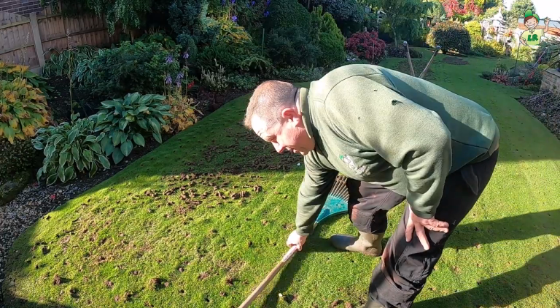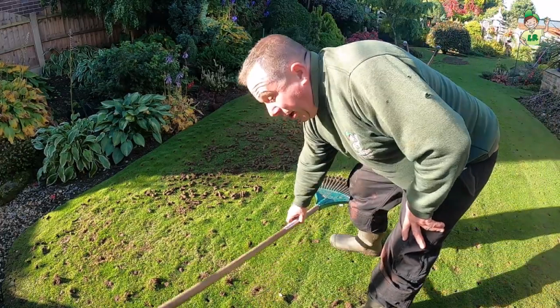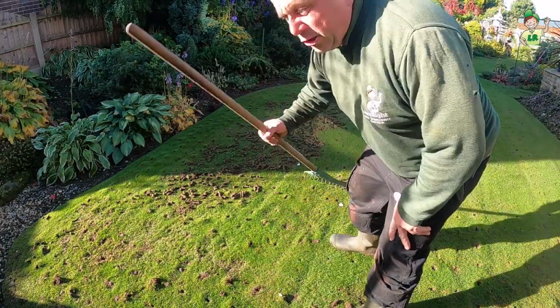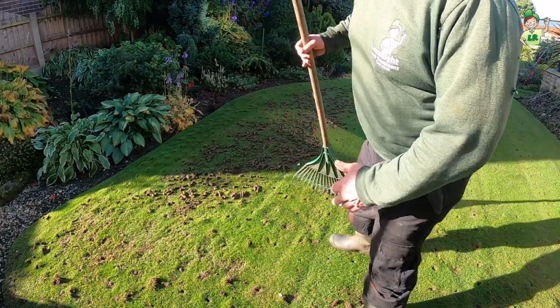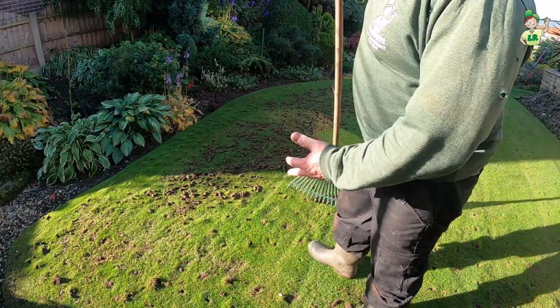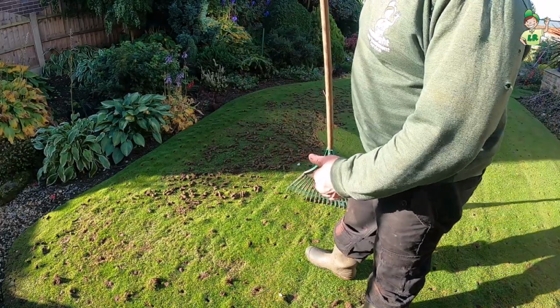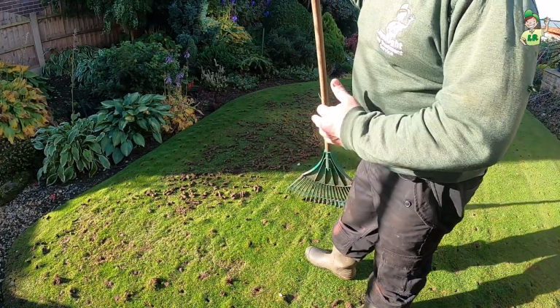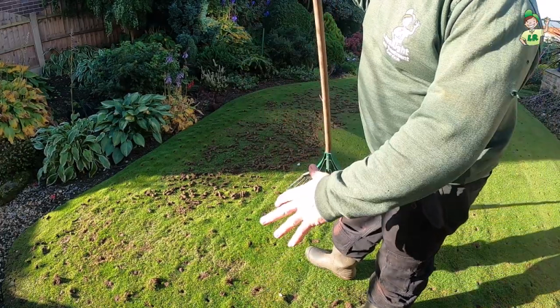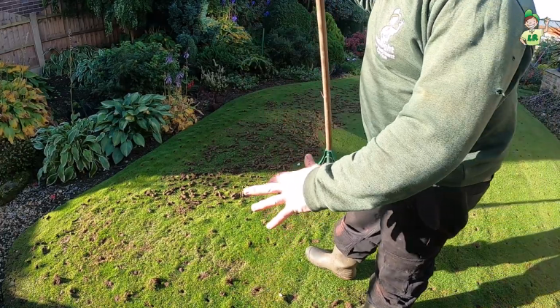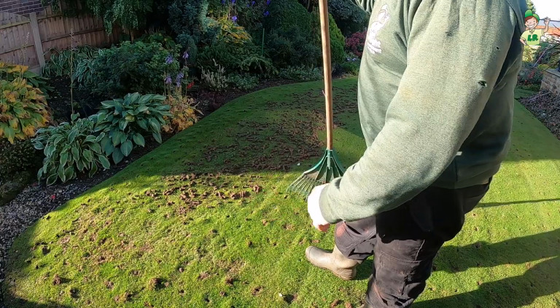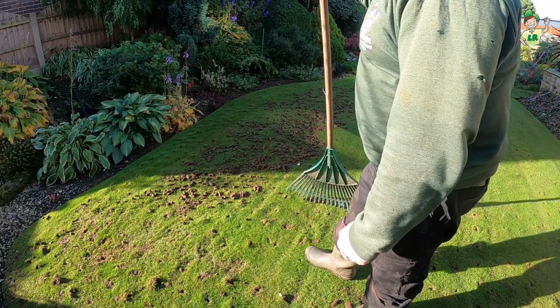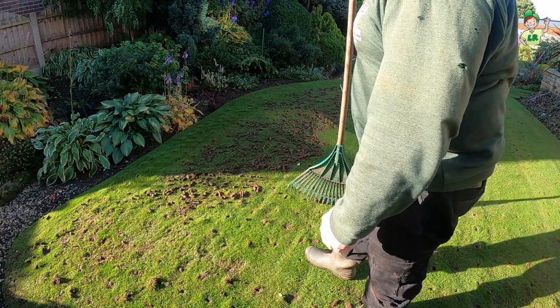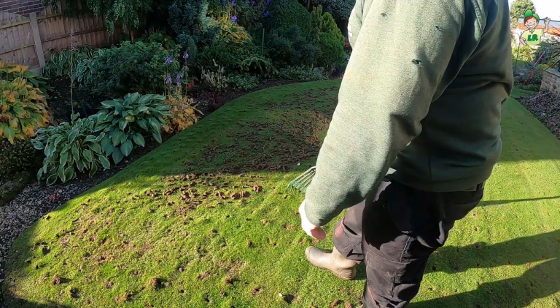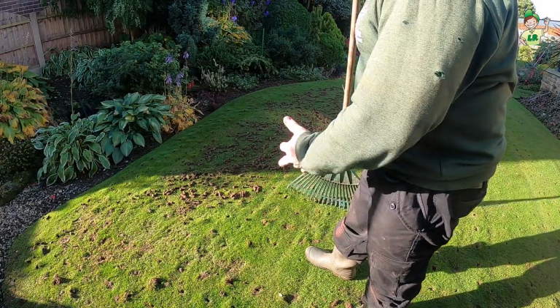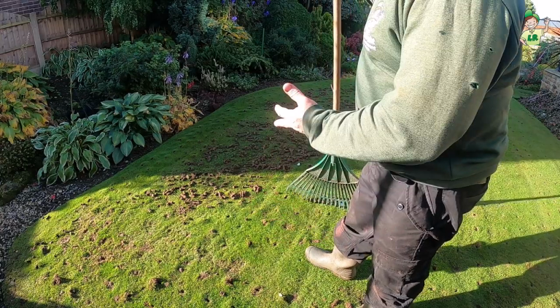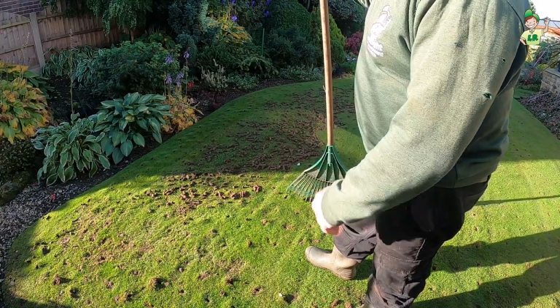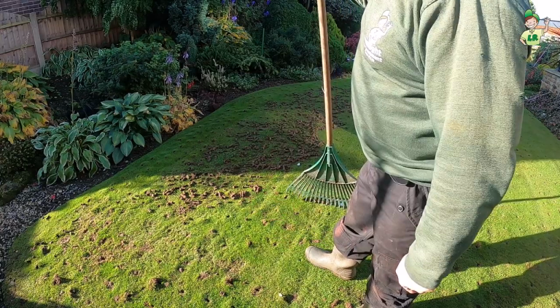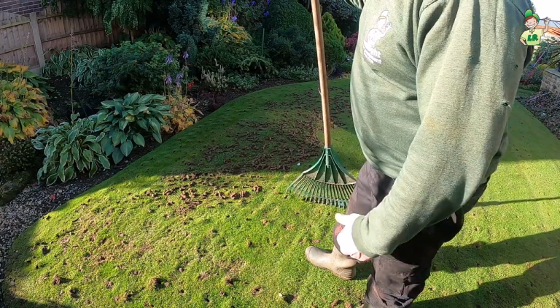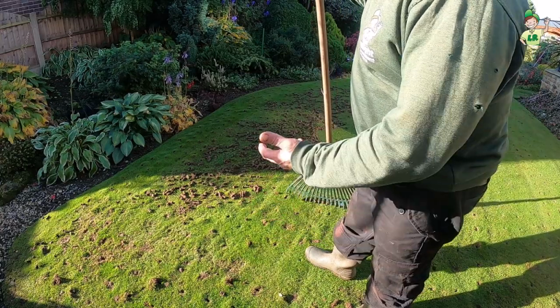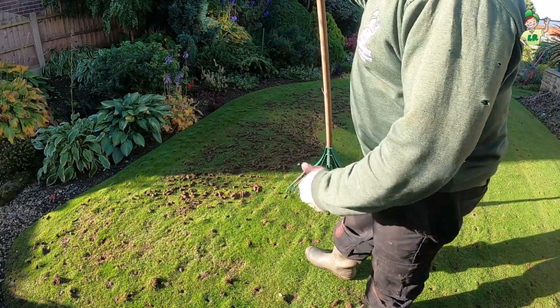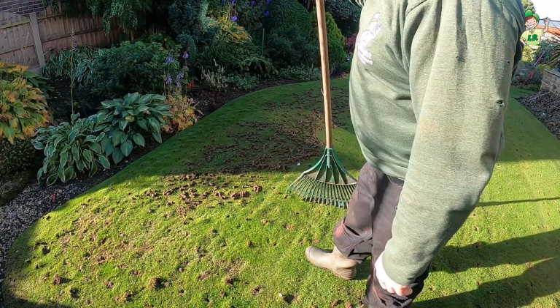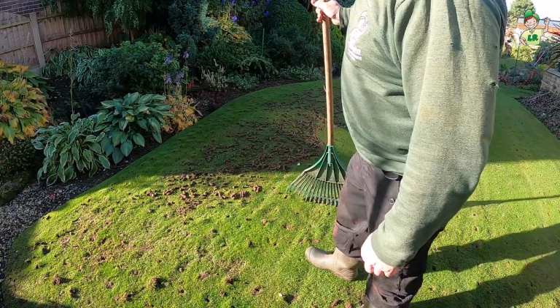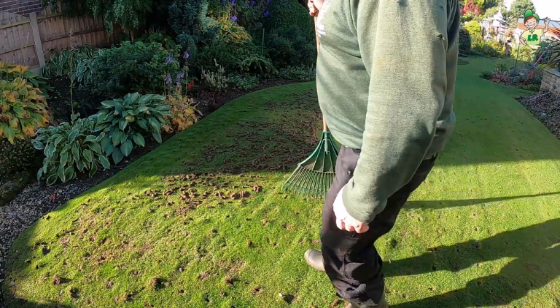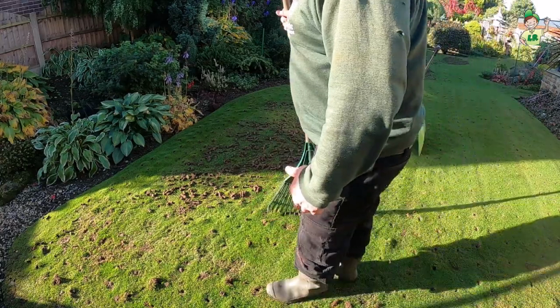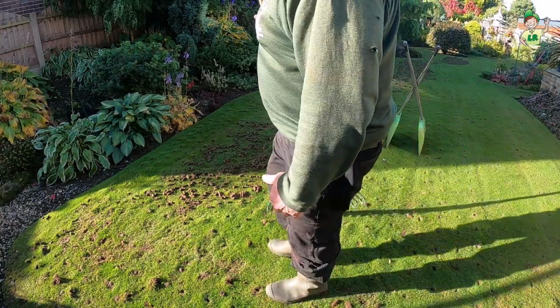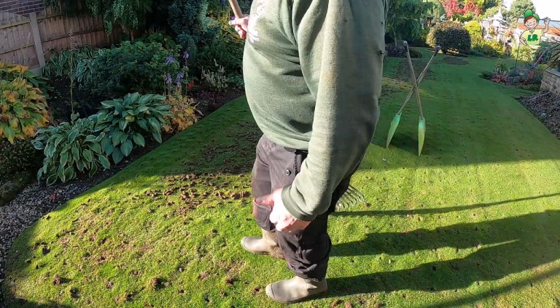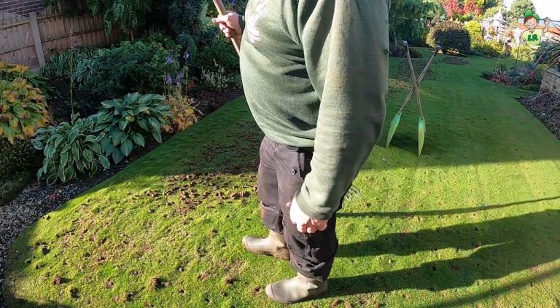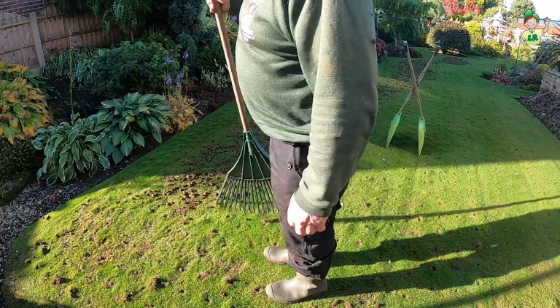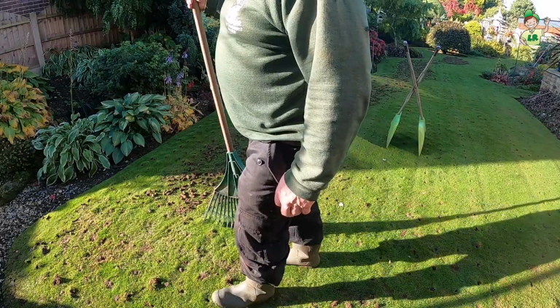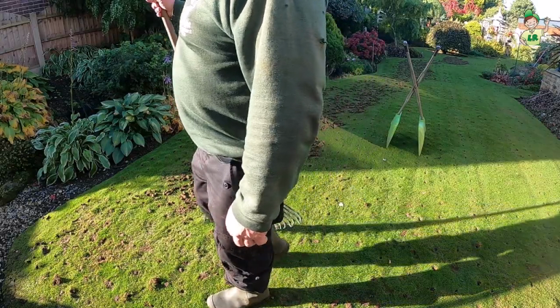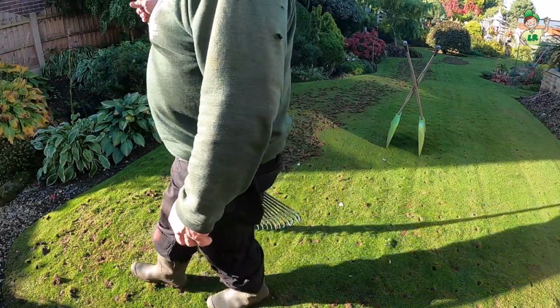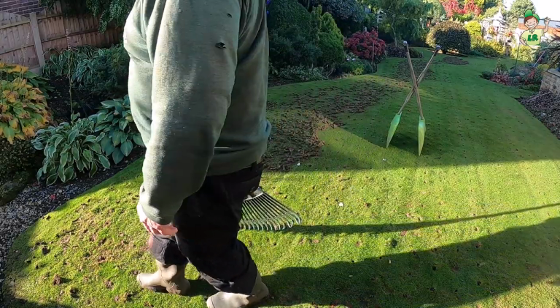It blows so much easier and faster when it's cut really short. This would have taken me three times longer if the grass was longer. So always cut it really short when you're going to aerate.